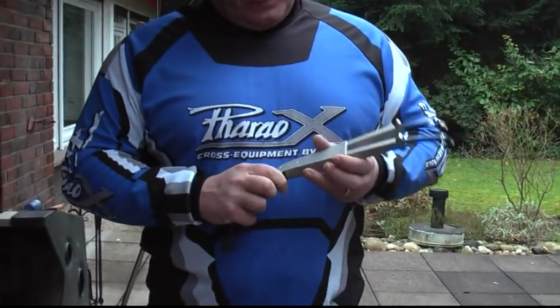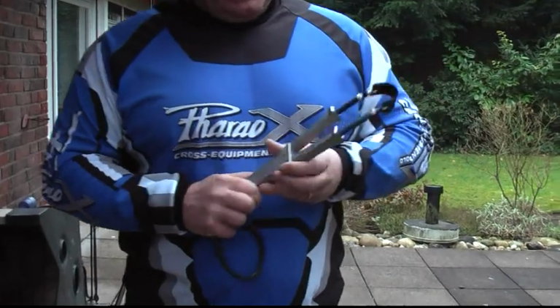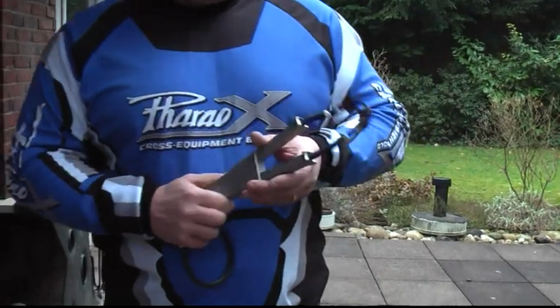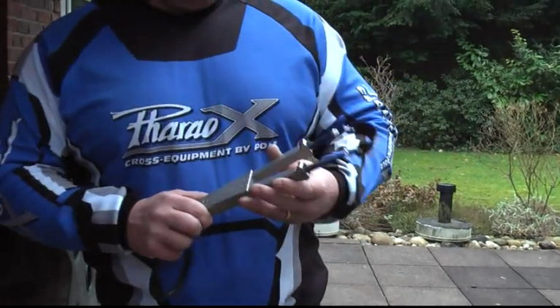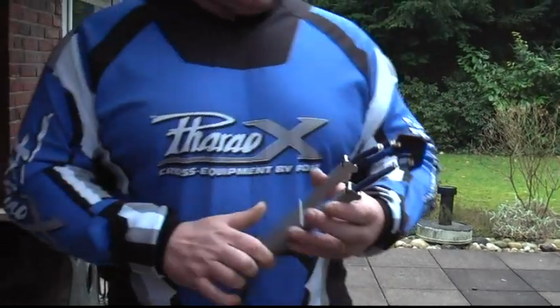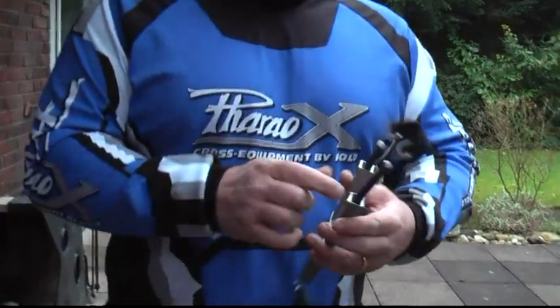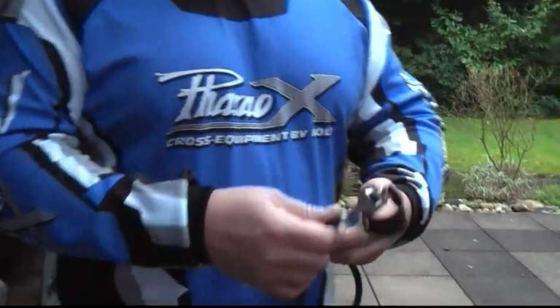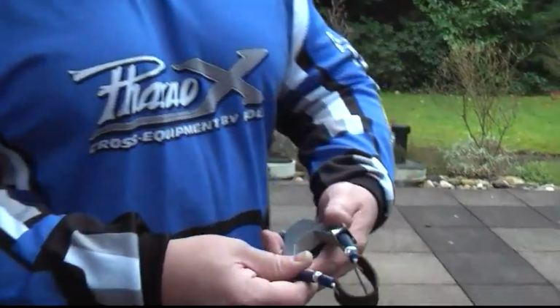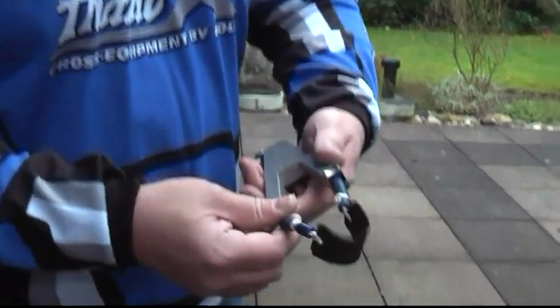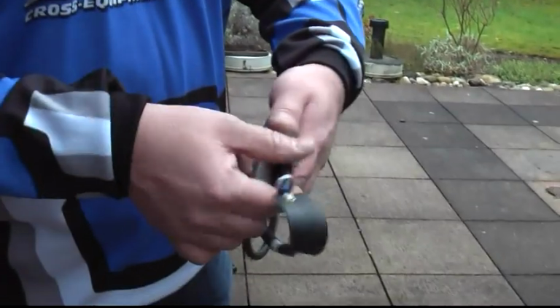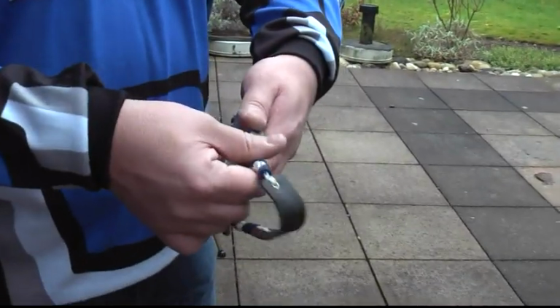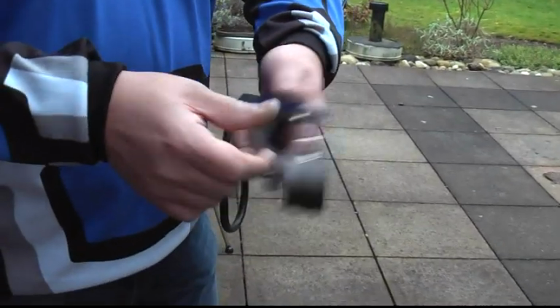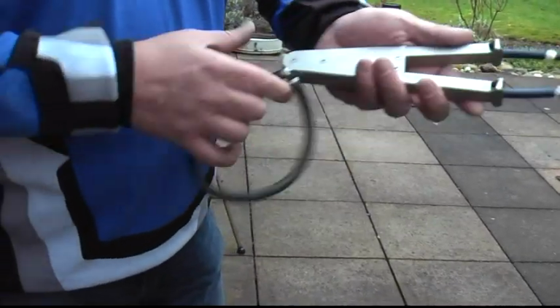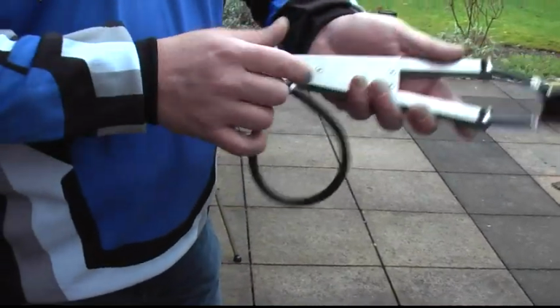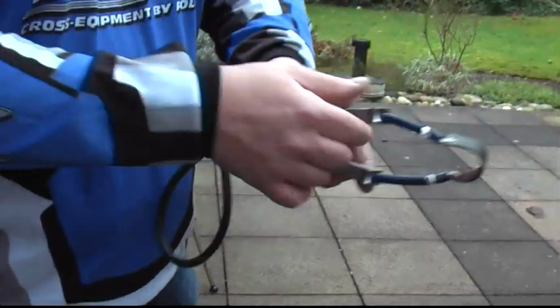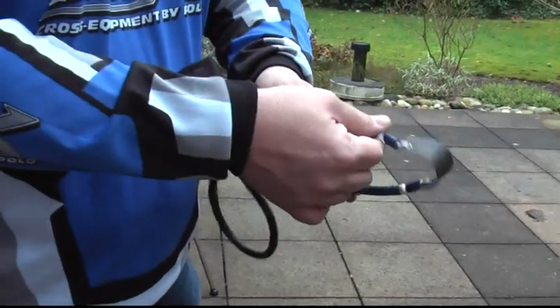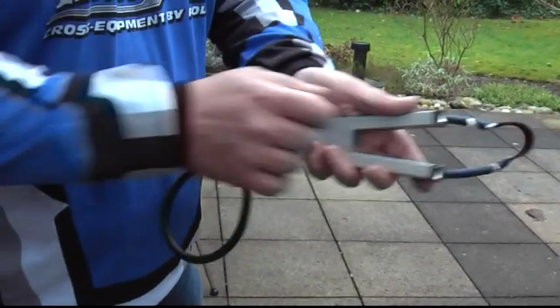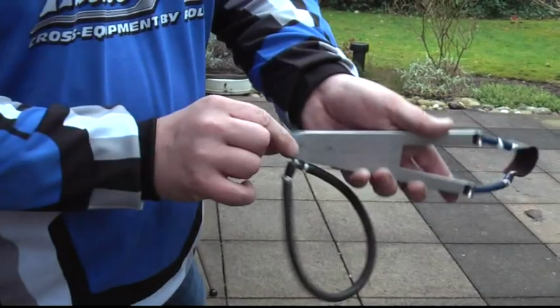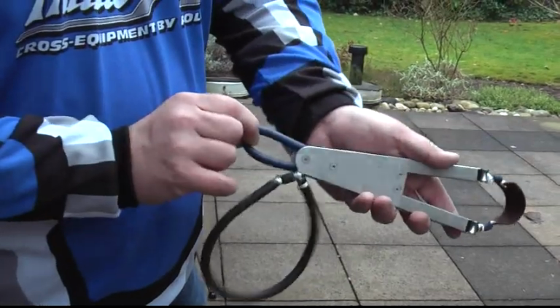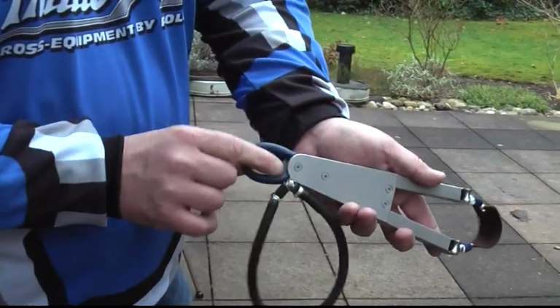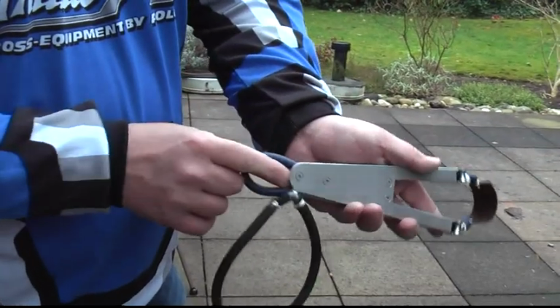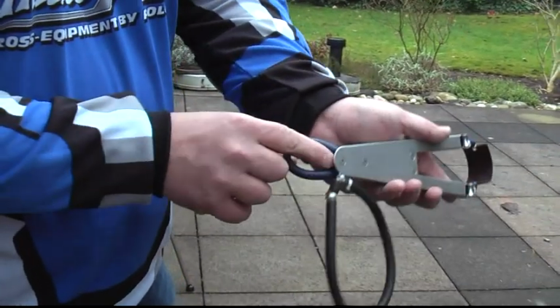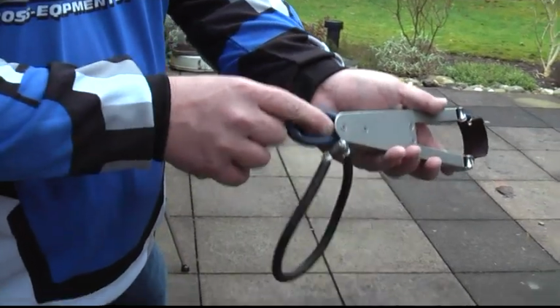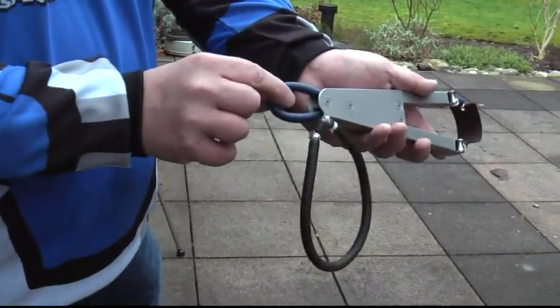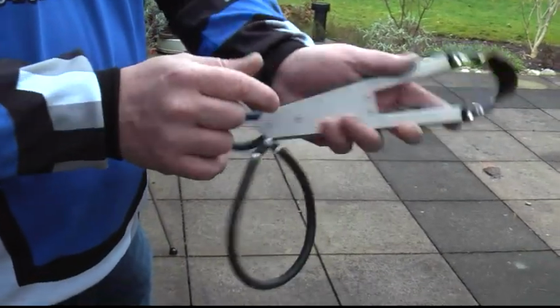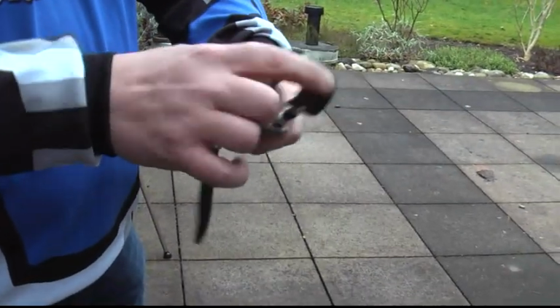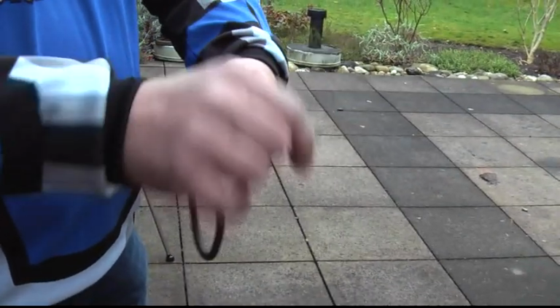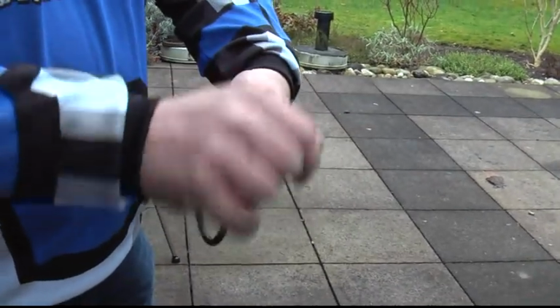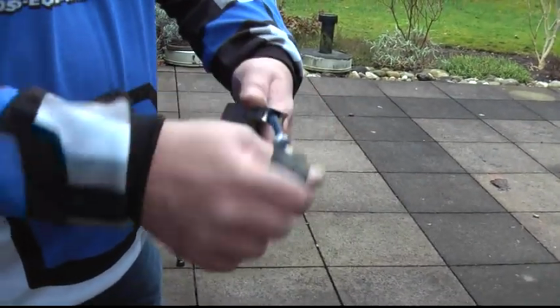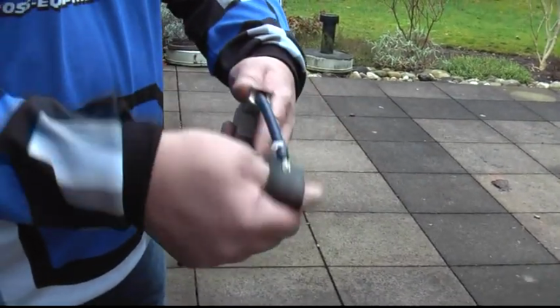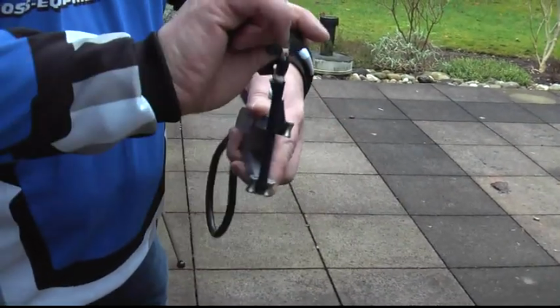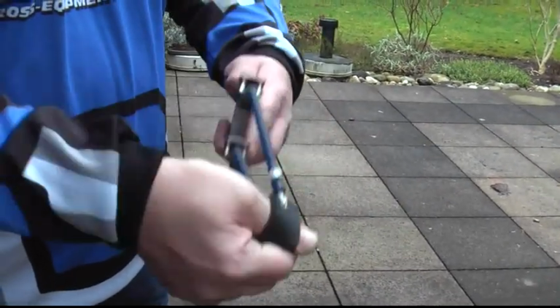Here you can see the slingshot with the roller bearings. The self-centering is another roller here, so it automatically self-centers.